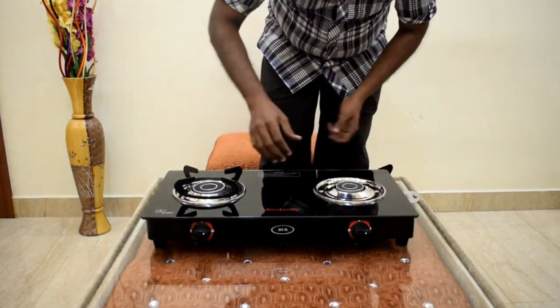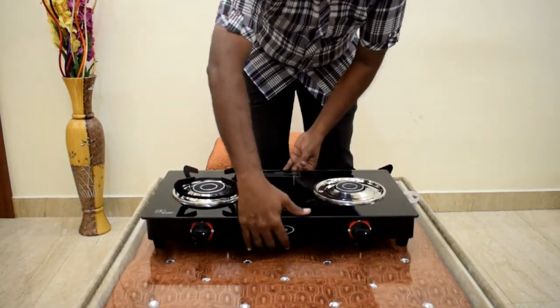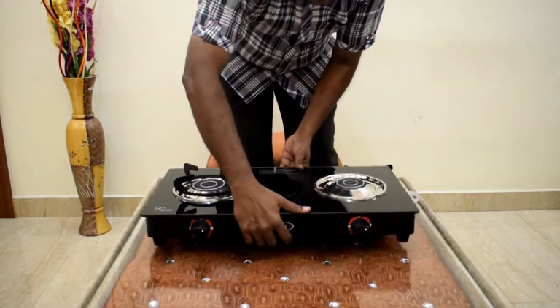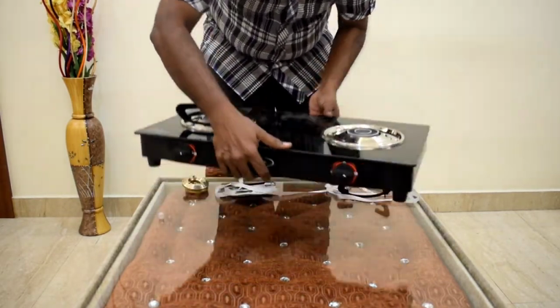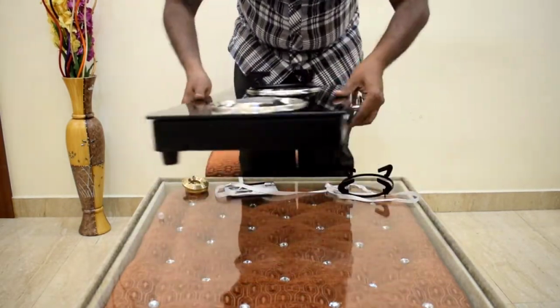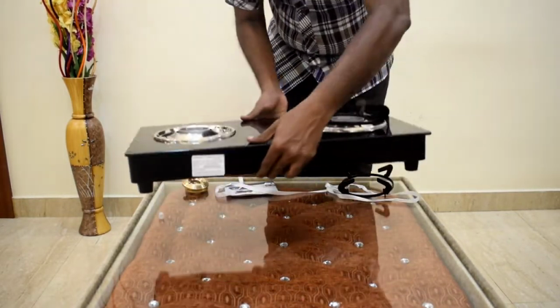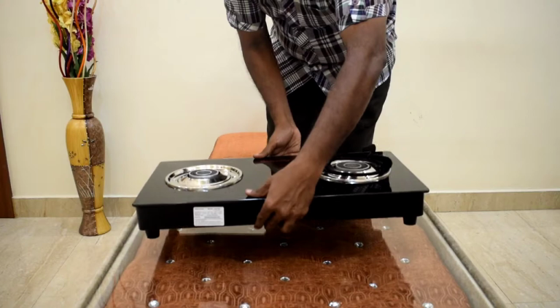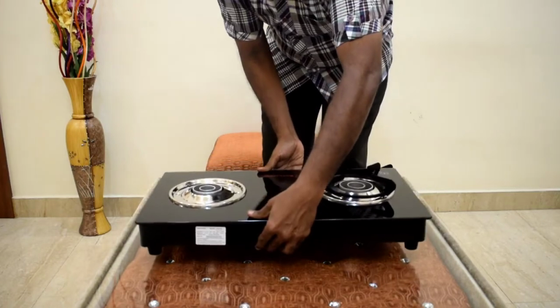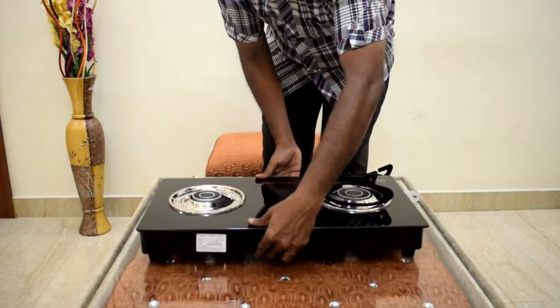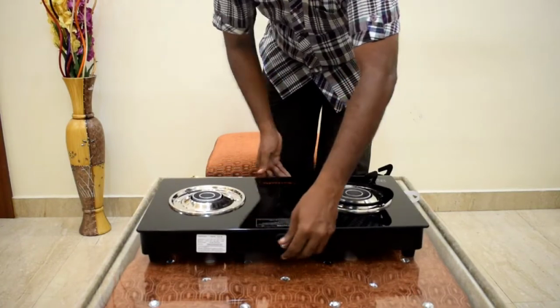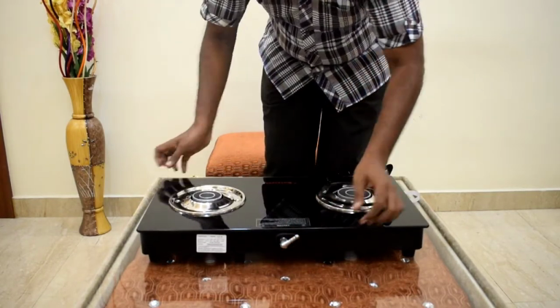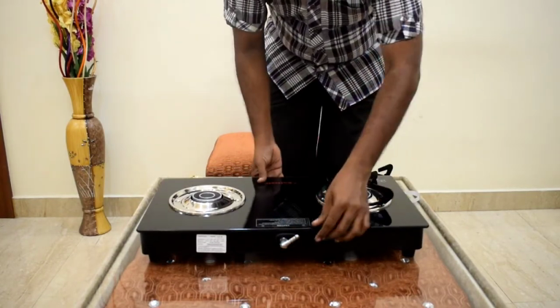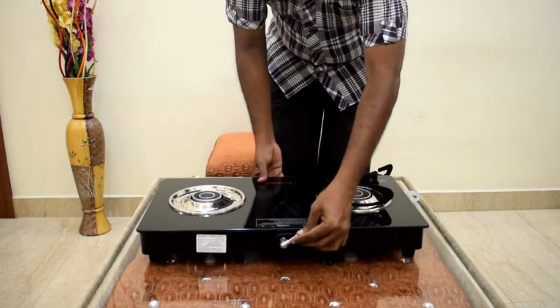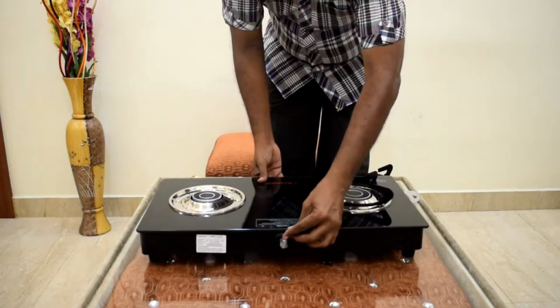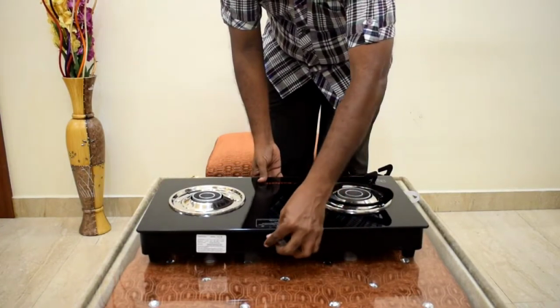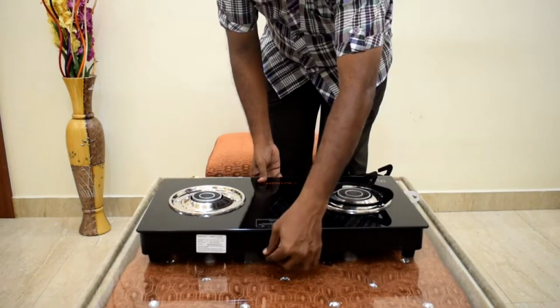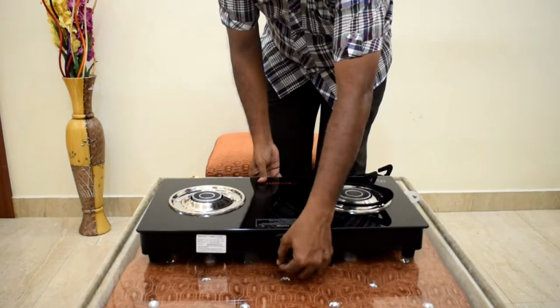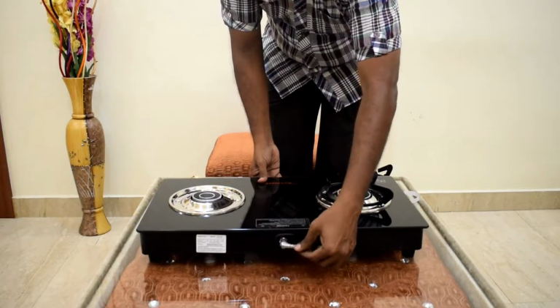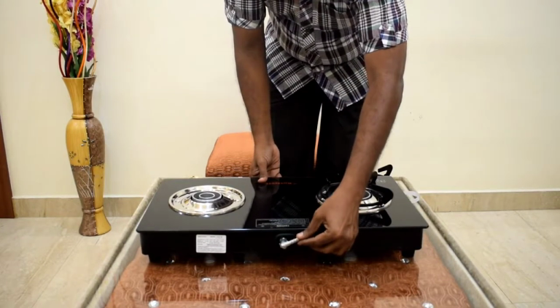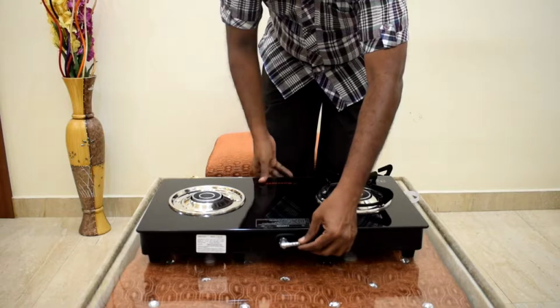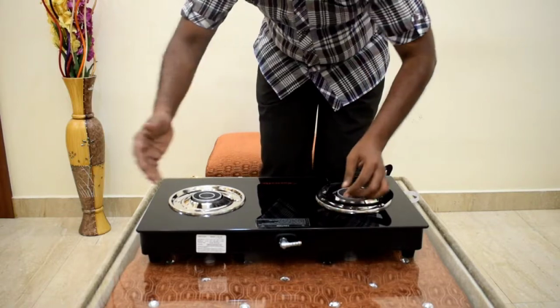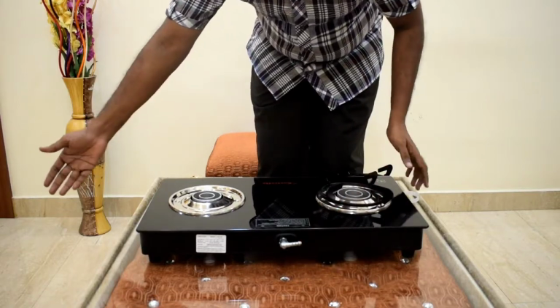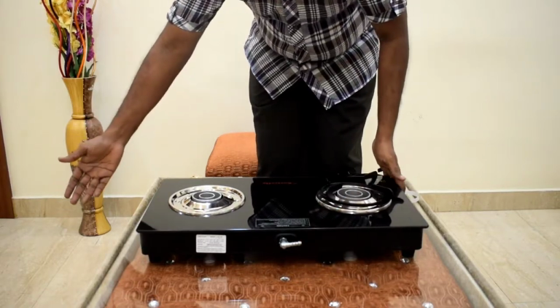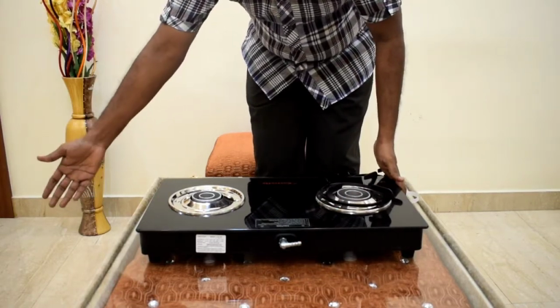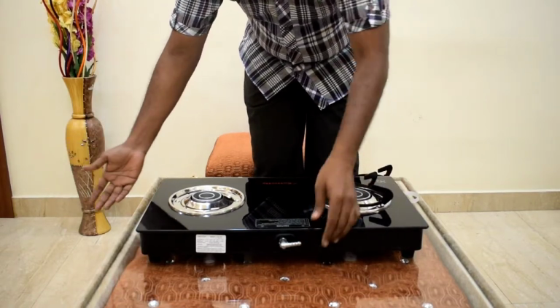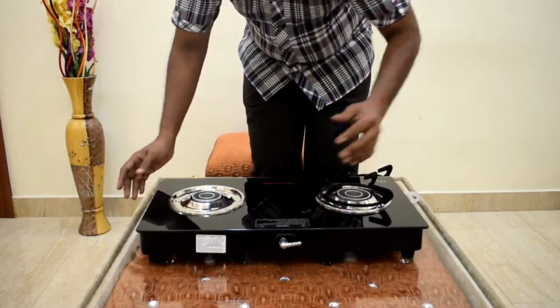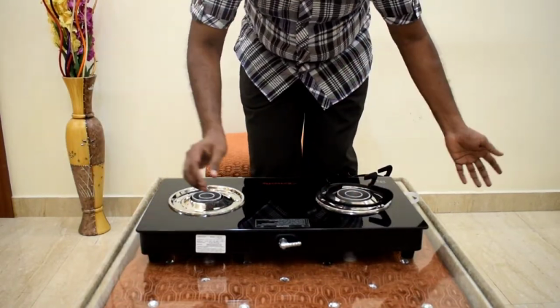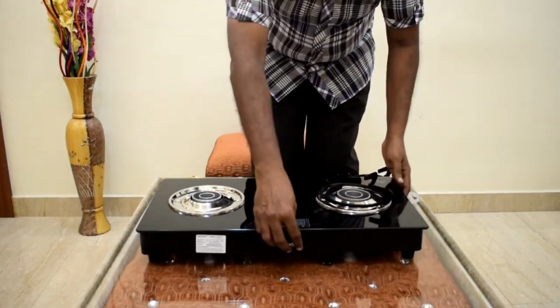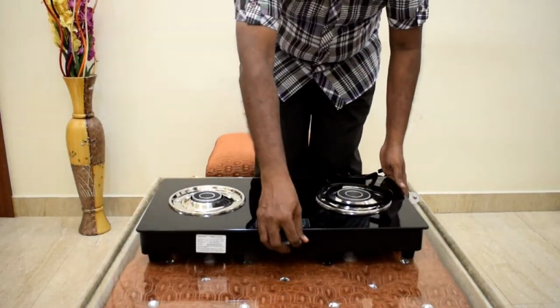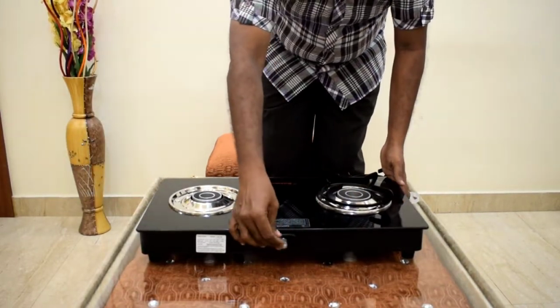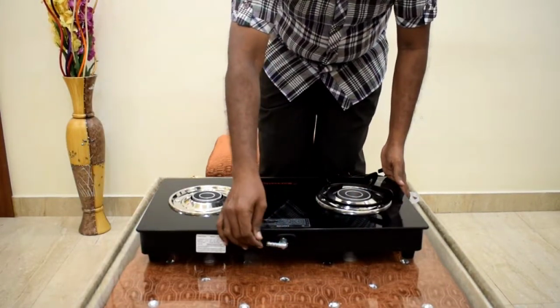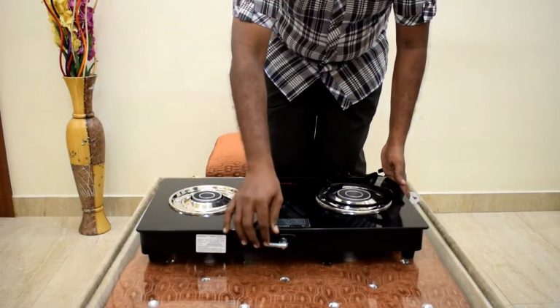The back panel is also powder coated. If you look at the gas hose, you can turn it 360 degrees. Depending on whether your kitchen is on the left or right side, you can position the hose accordingly.